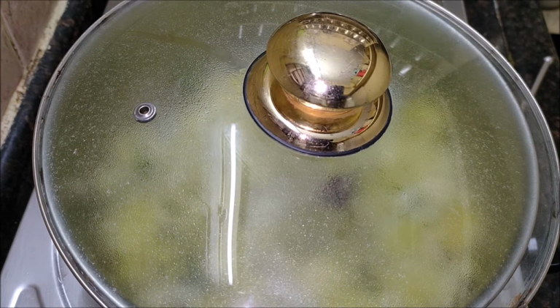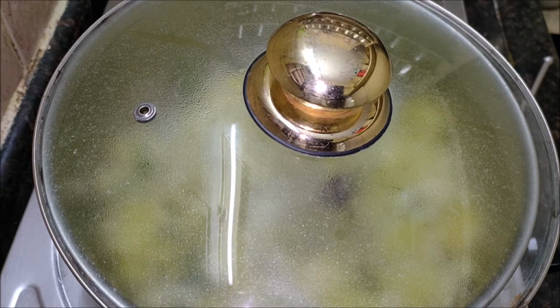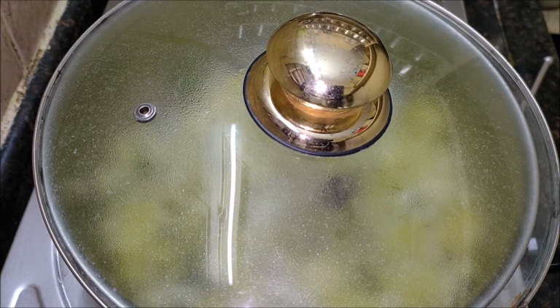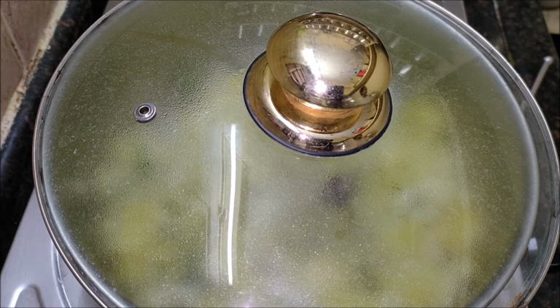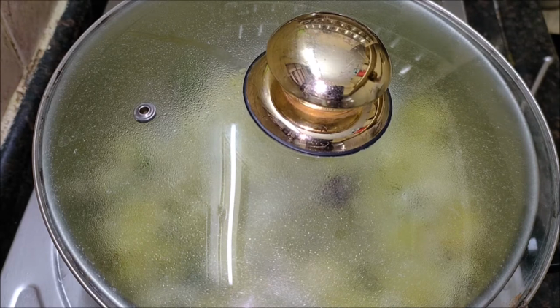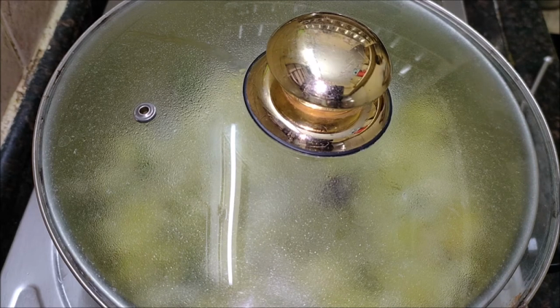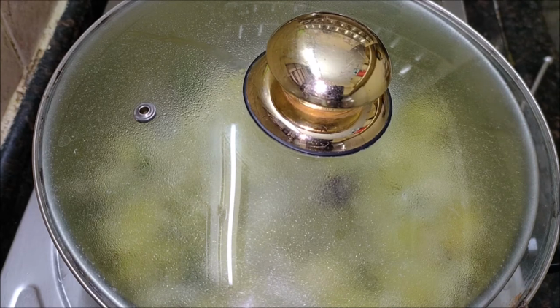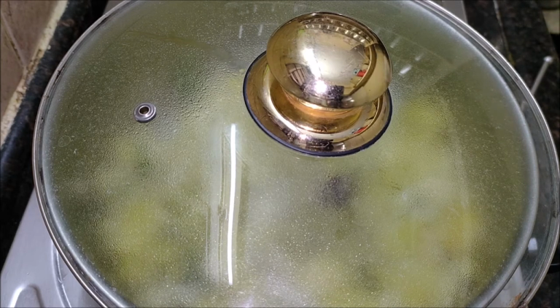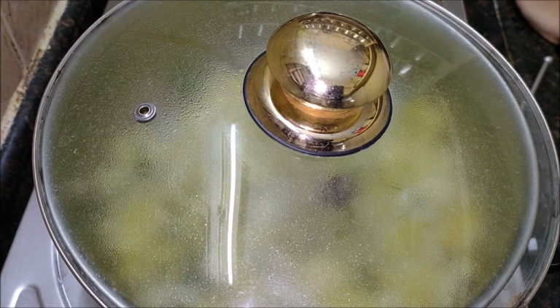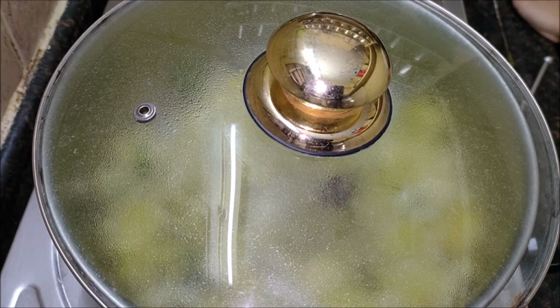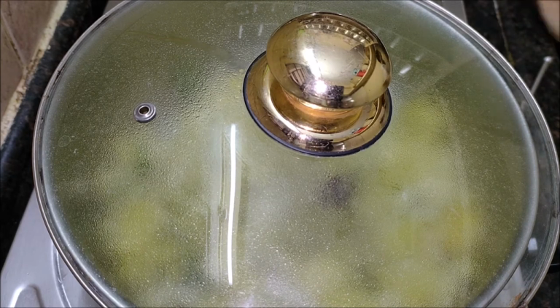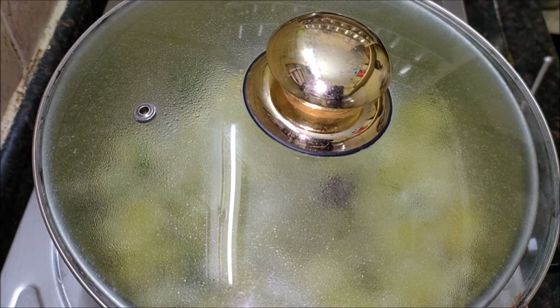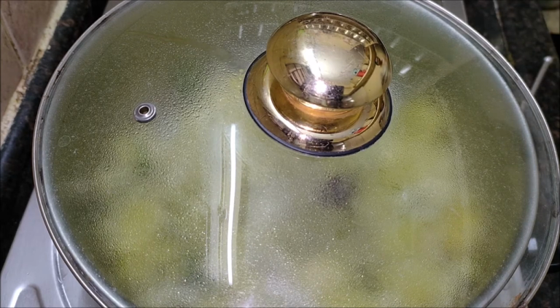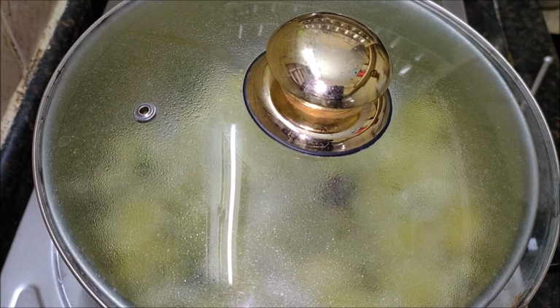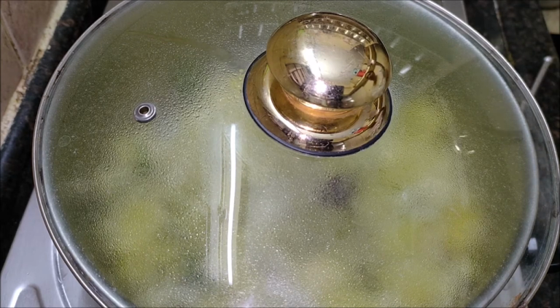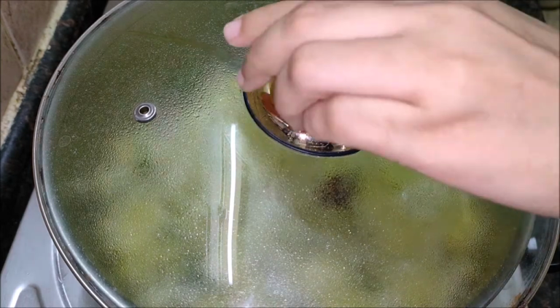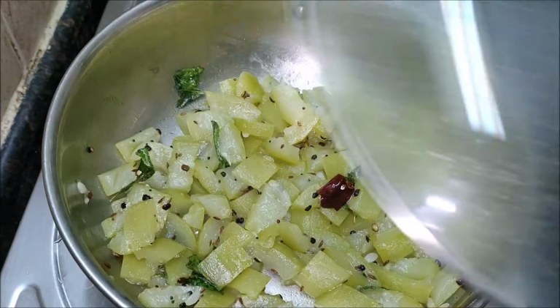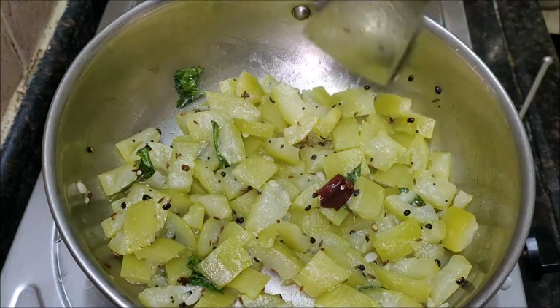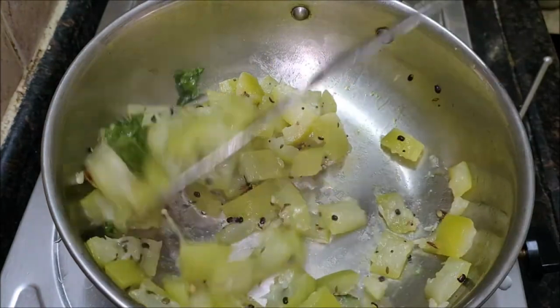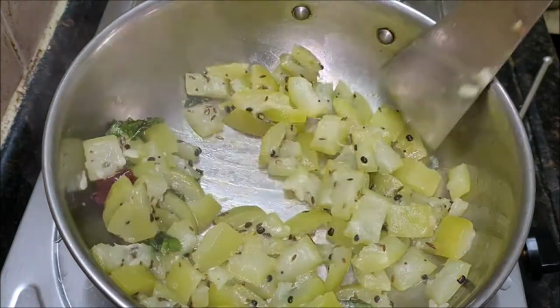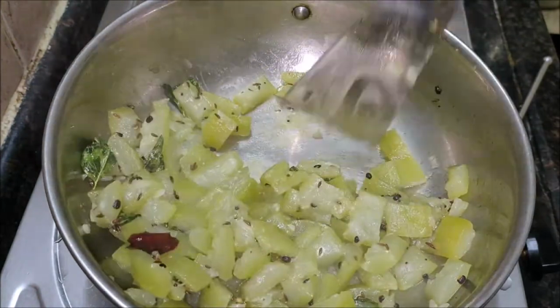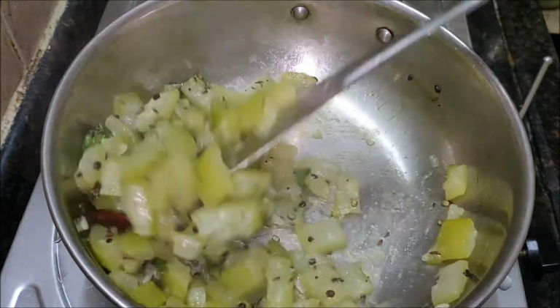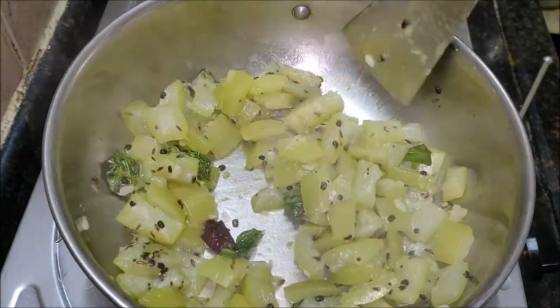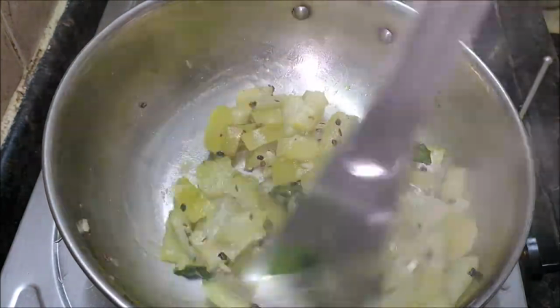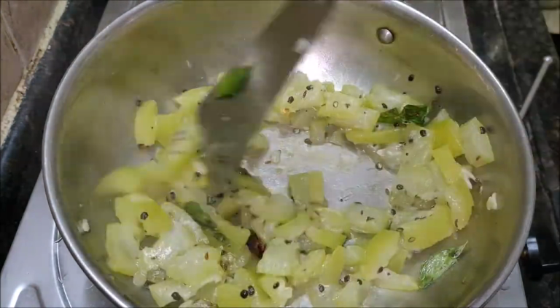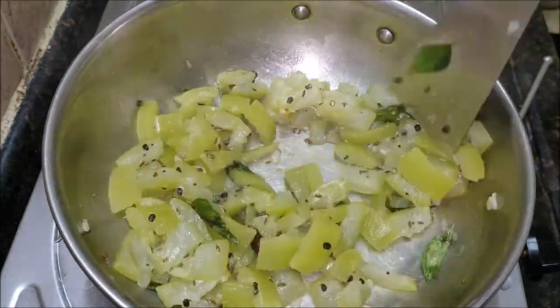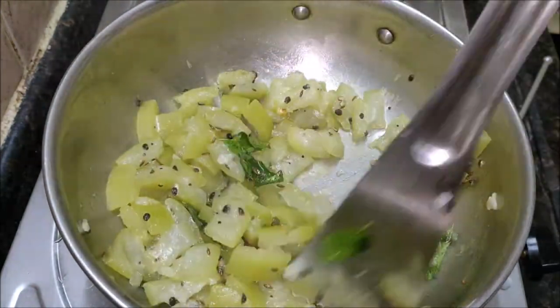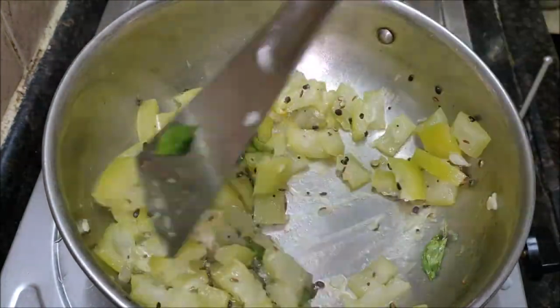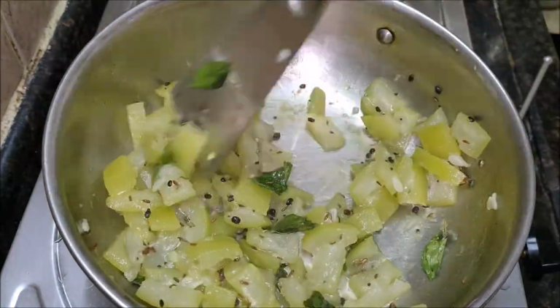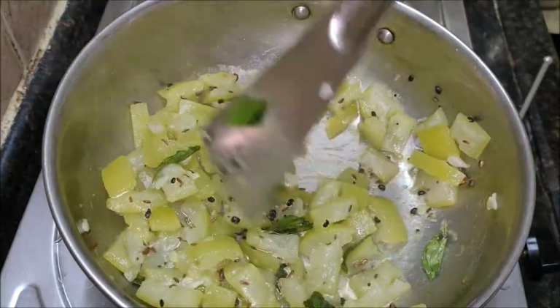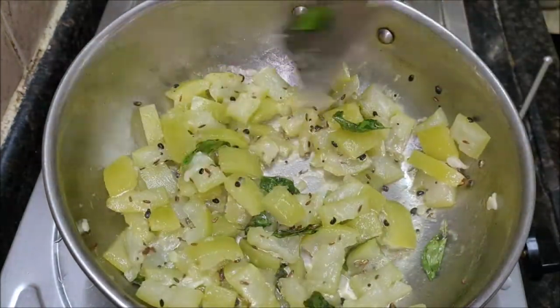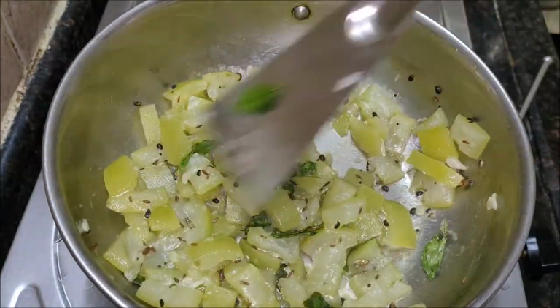Bottle gourd is very nutritious. It contains folic acid, calcium, iron, and also provides fiber and water content.